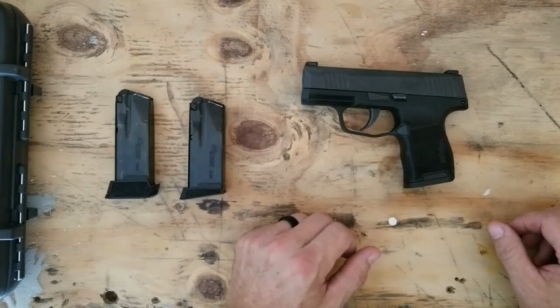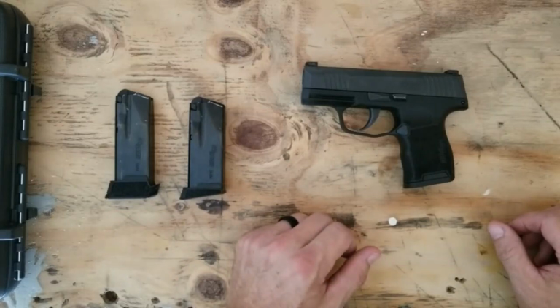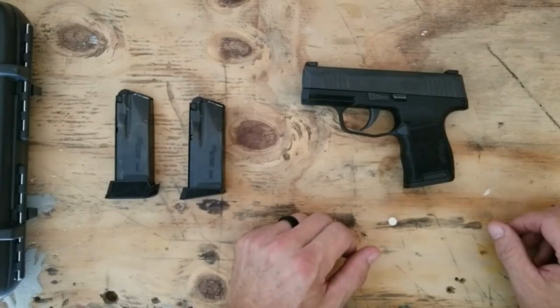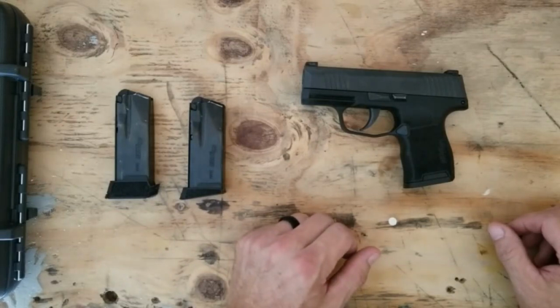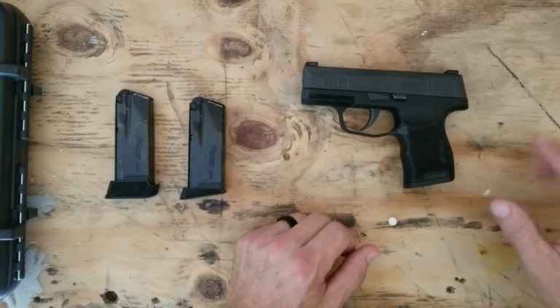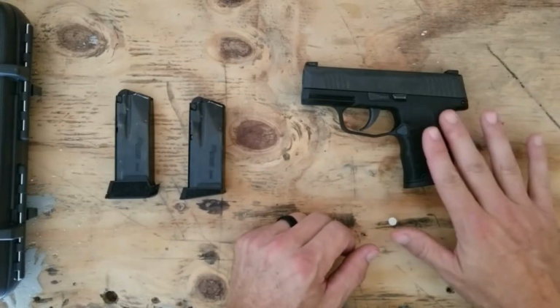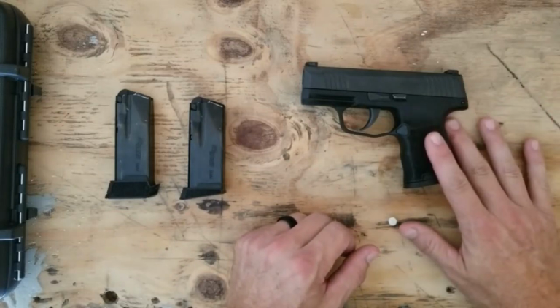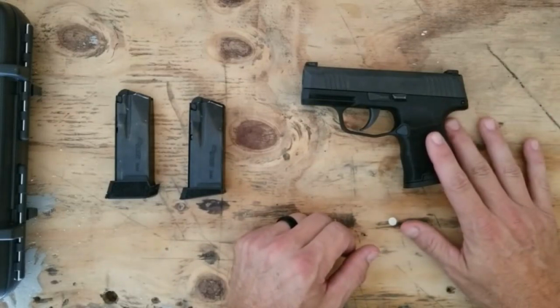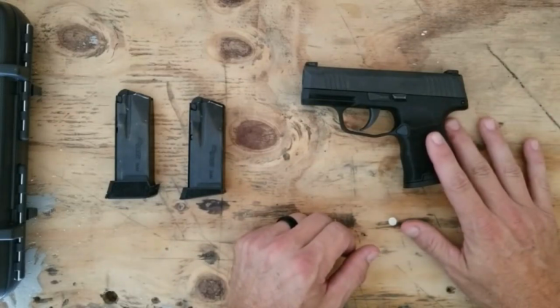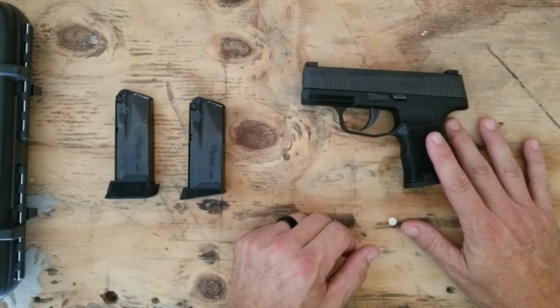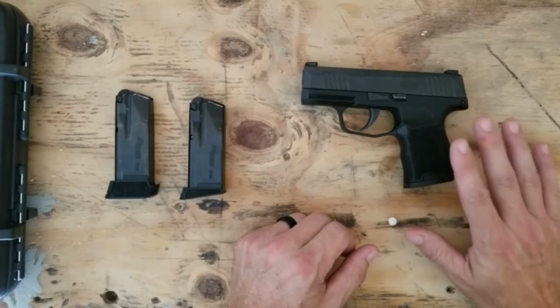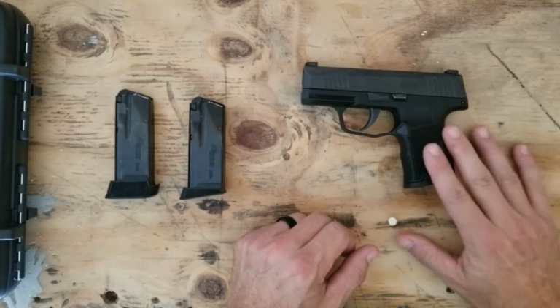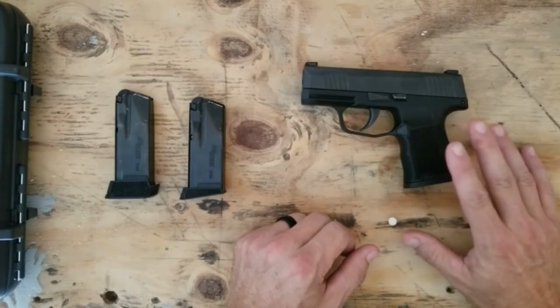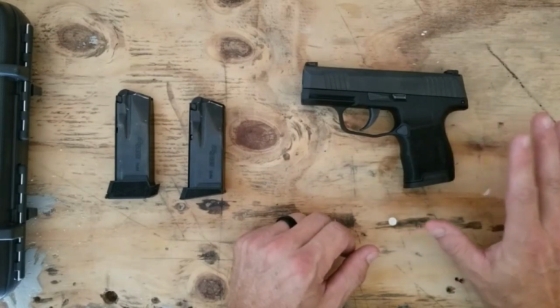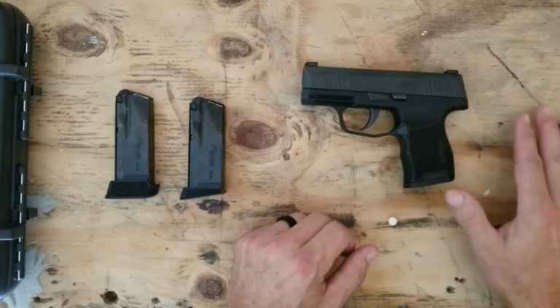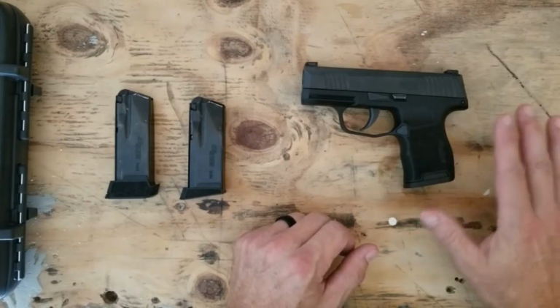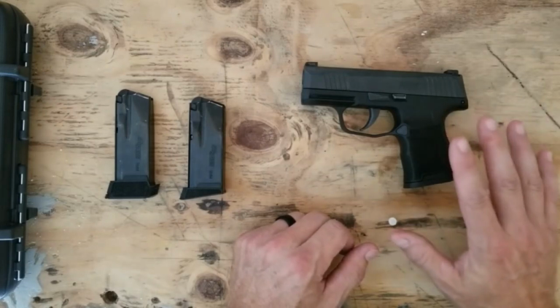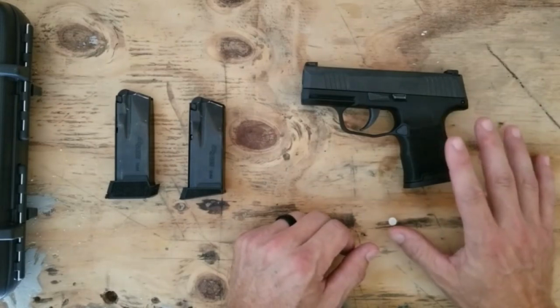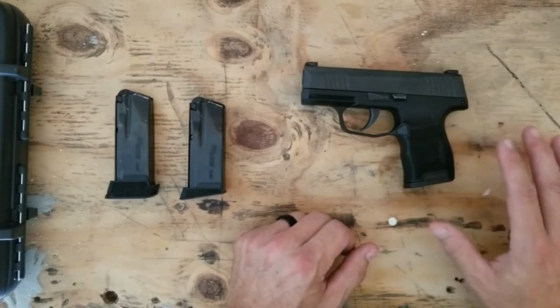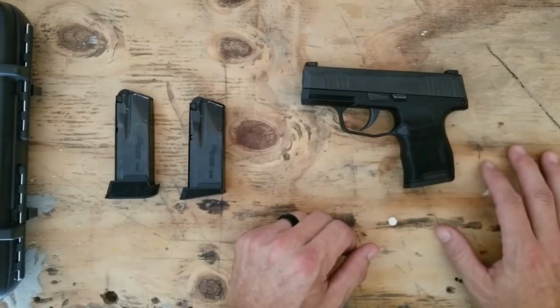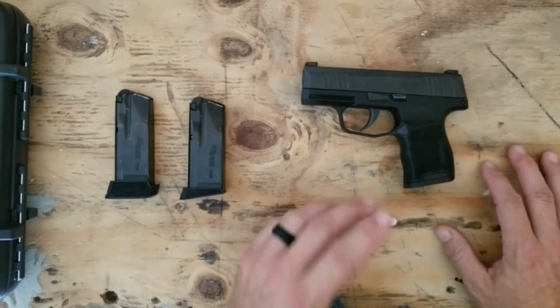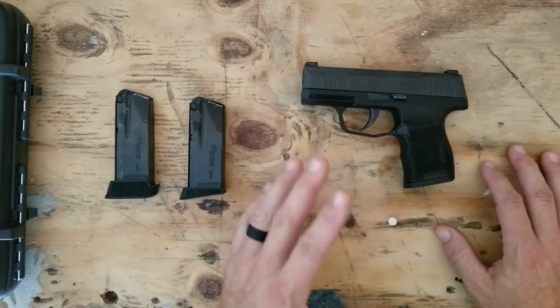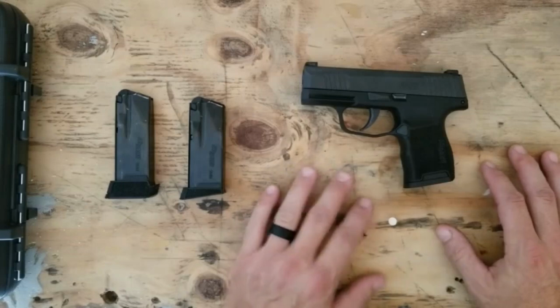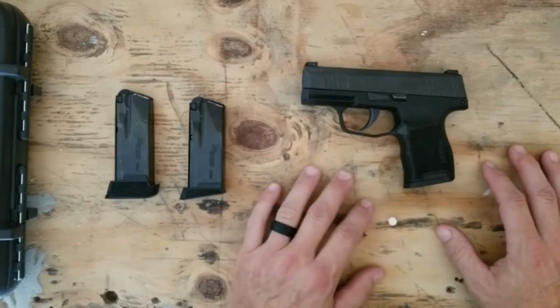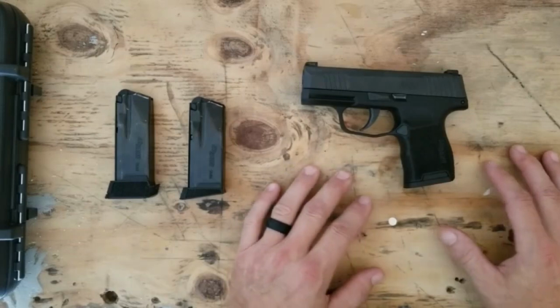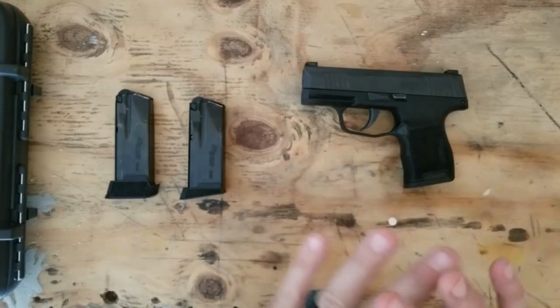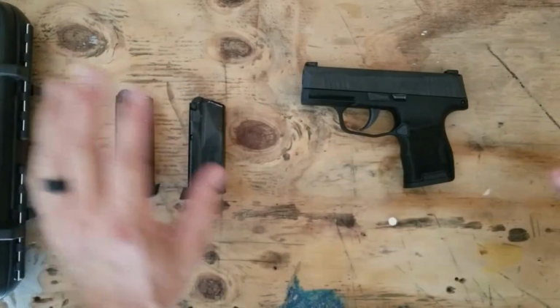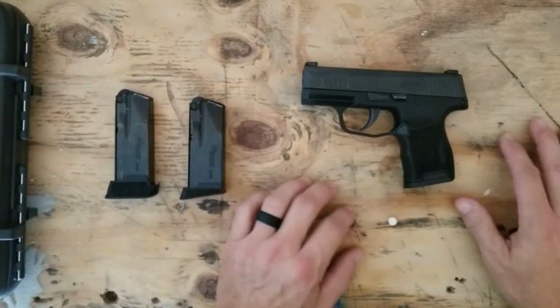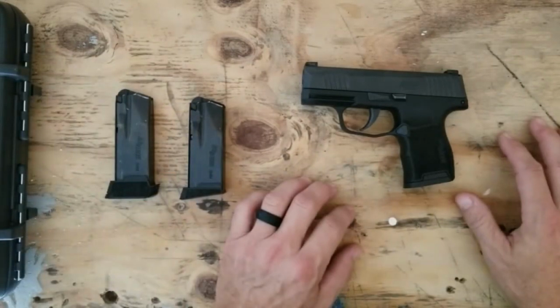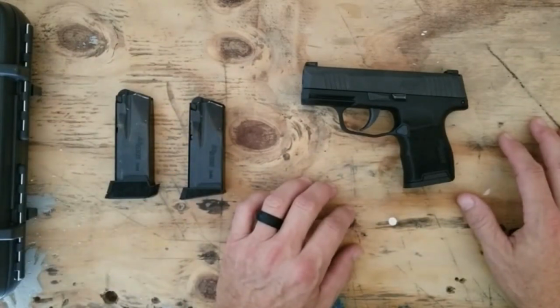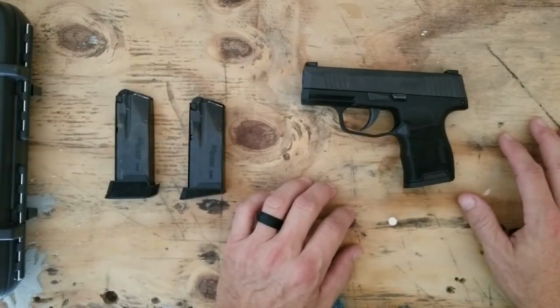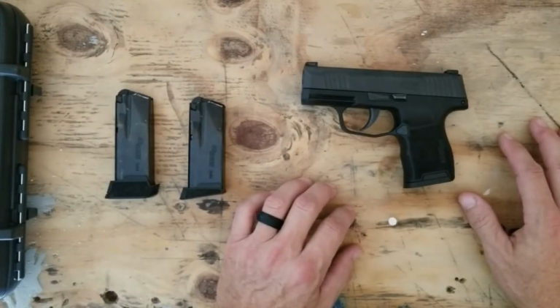Luckily I wasn't able to get my hands on one at my local gun shop. Every time they got one in, they sold it and they weren't getting very many in early. I didn't want to put a special order in. I just kind of wanted to wait and see, just kind of be patient with it.